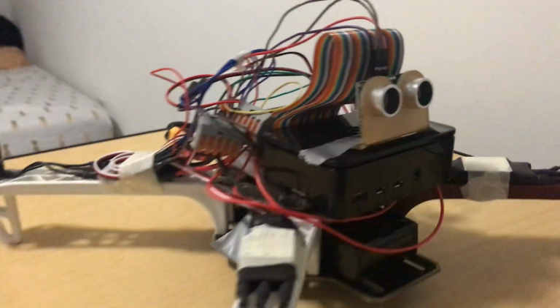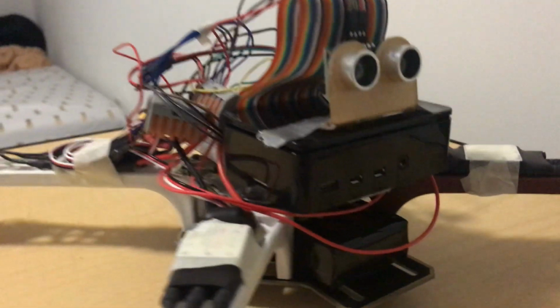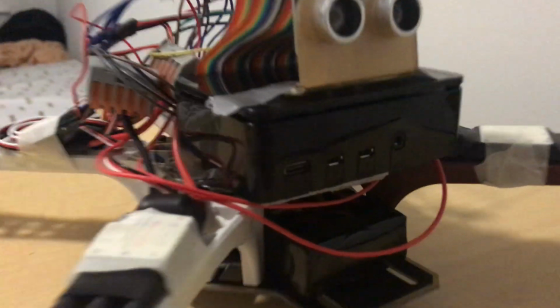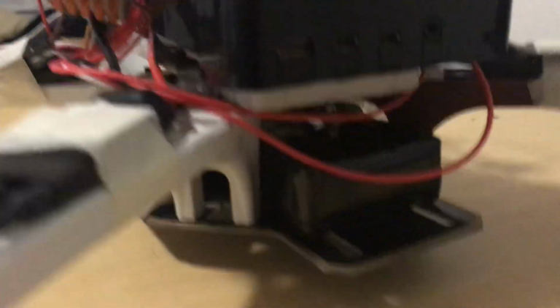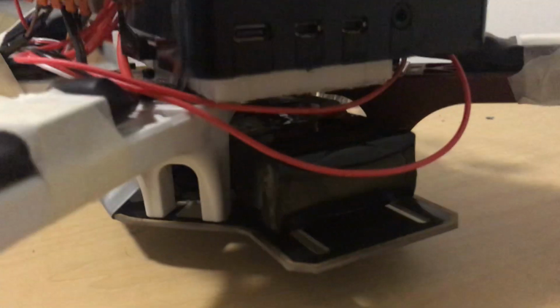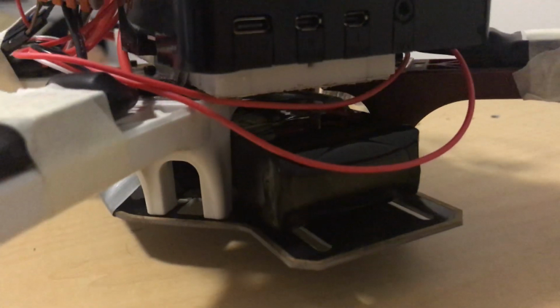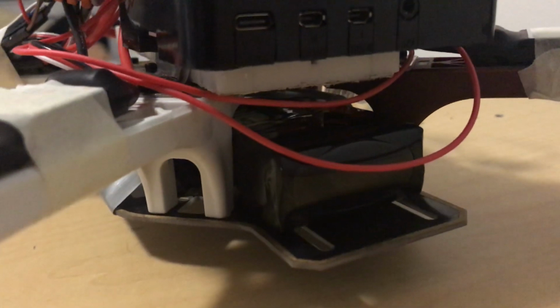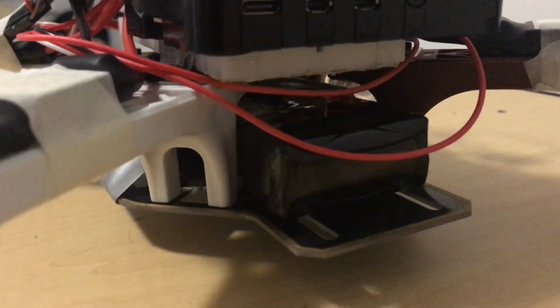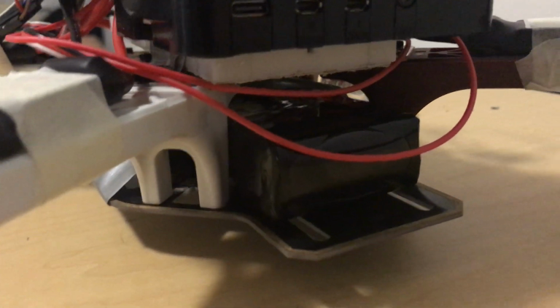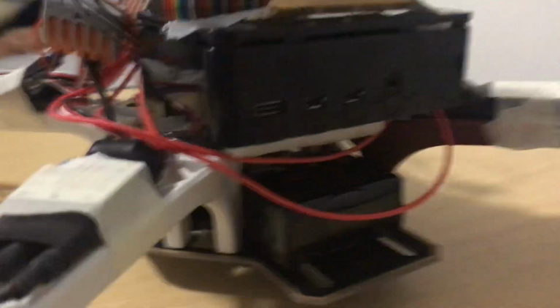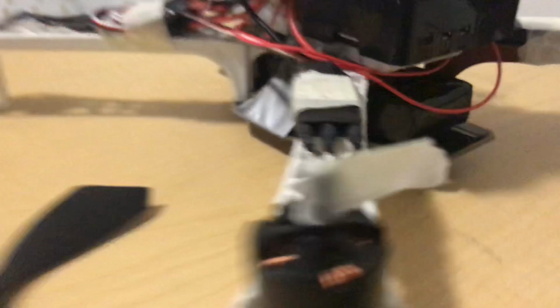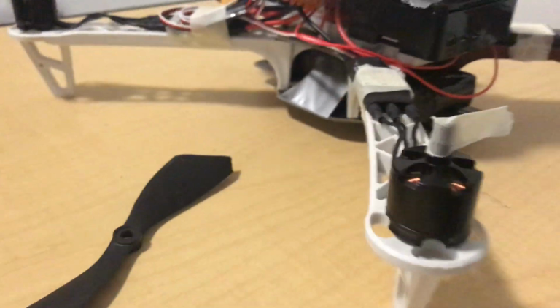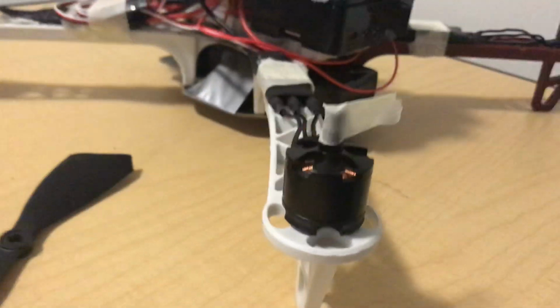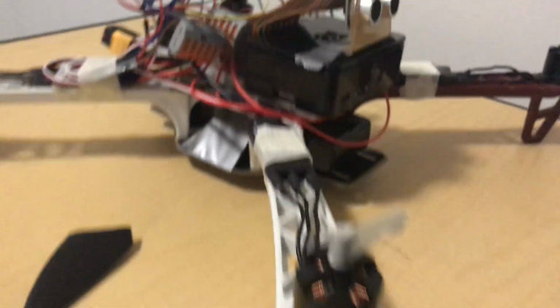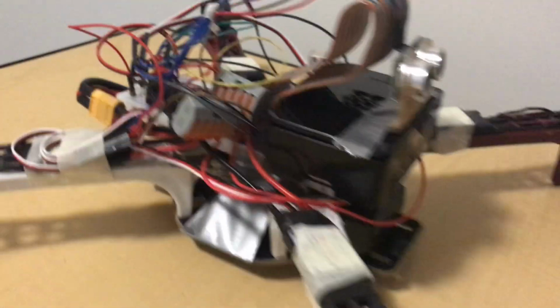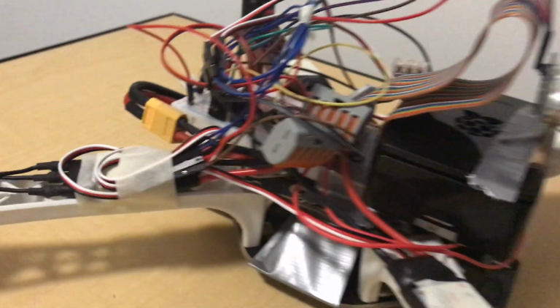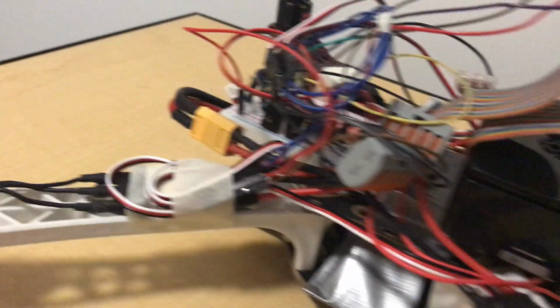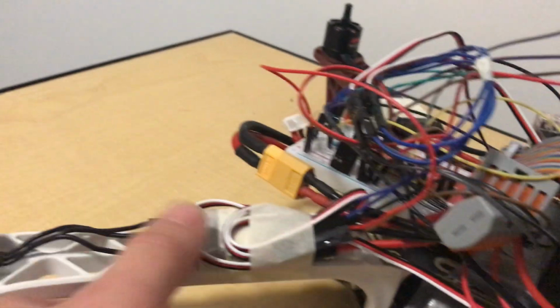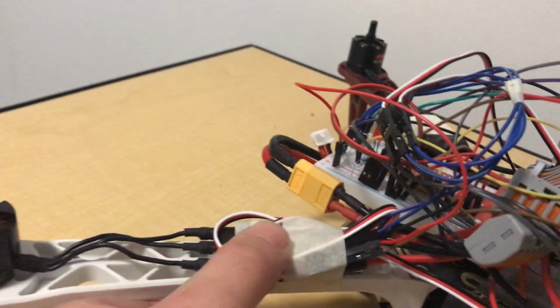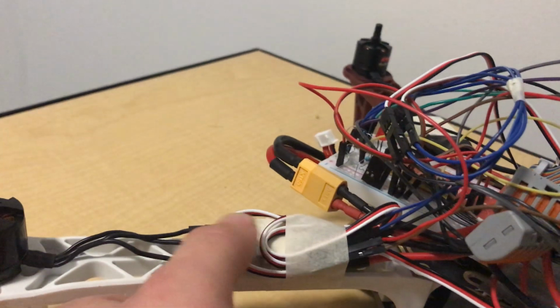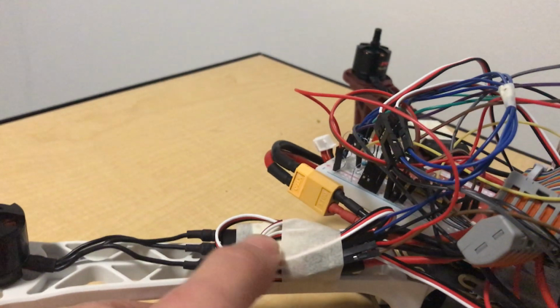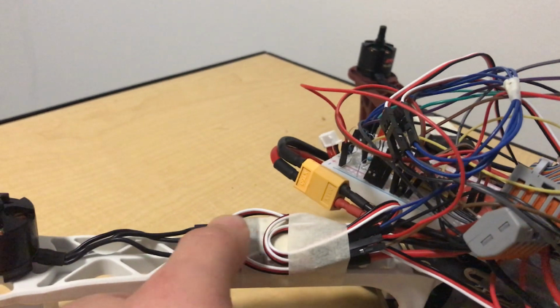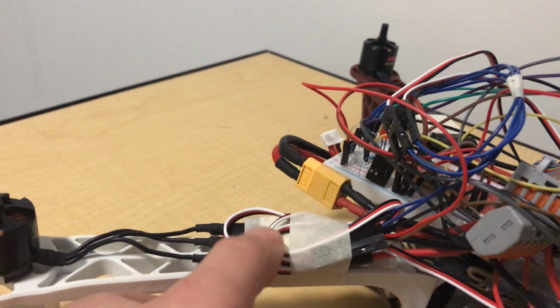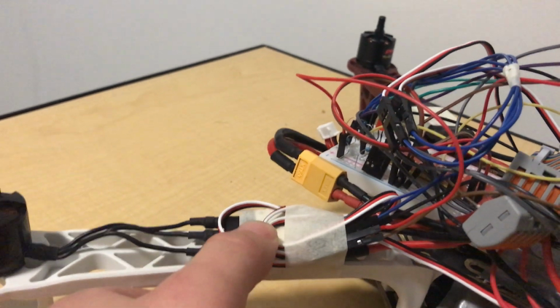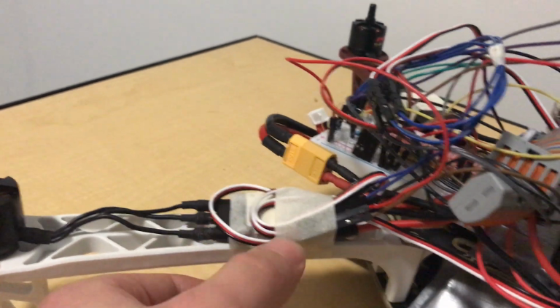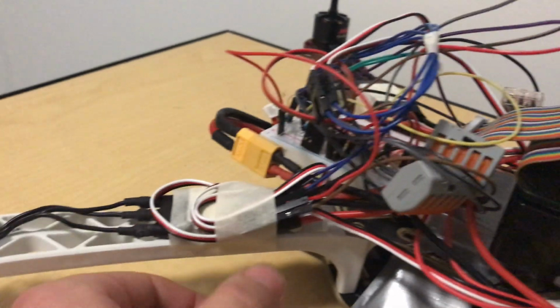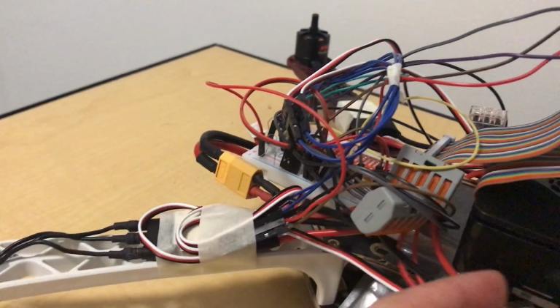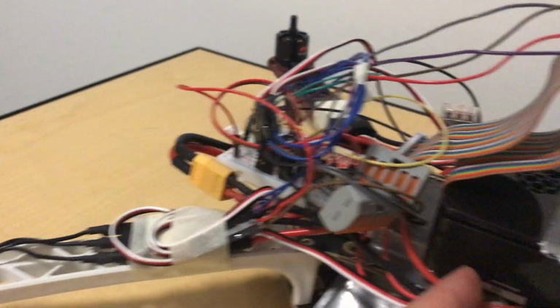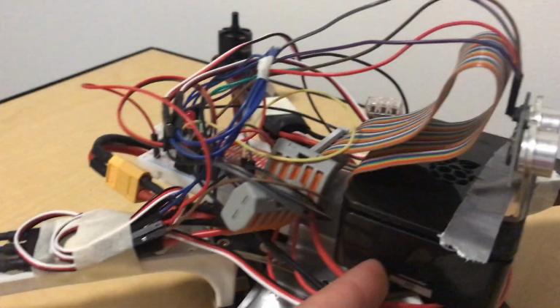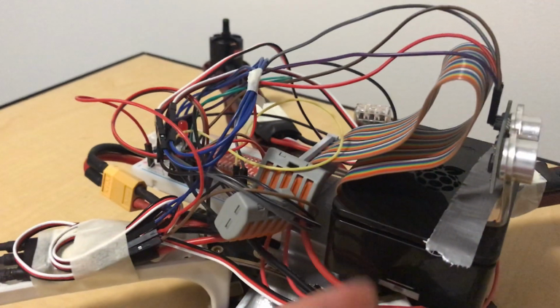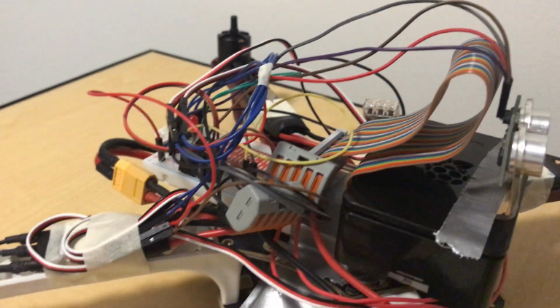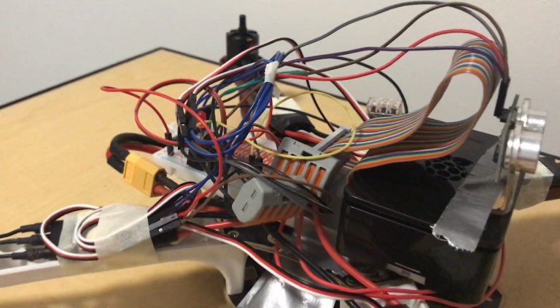For the power supply I've got this LiPo which powers both the motors, and also through the ESC I power the Raspberry Pi from that as well.